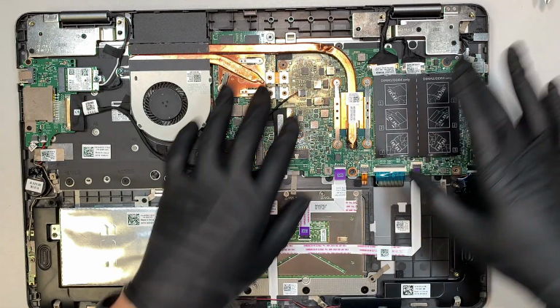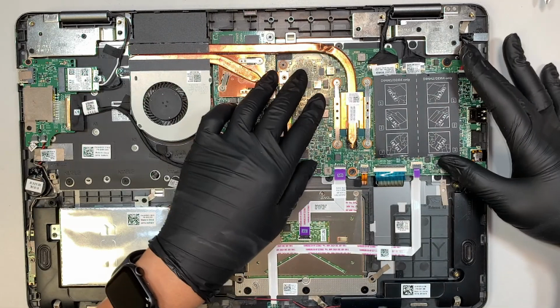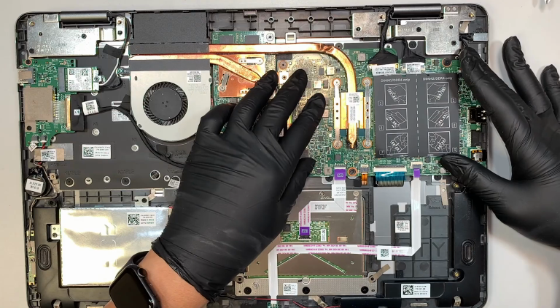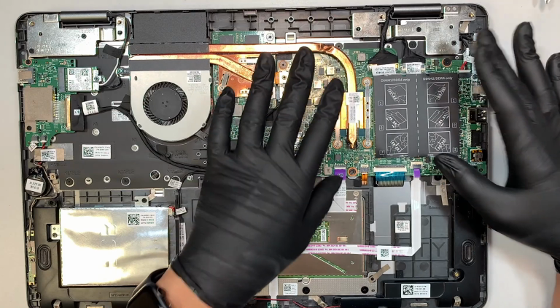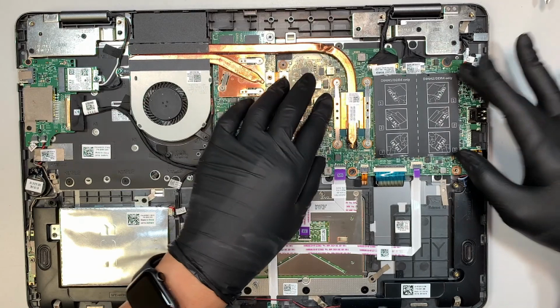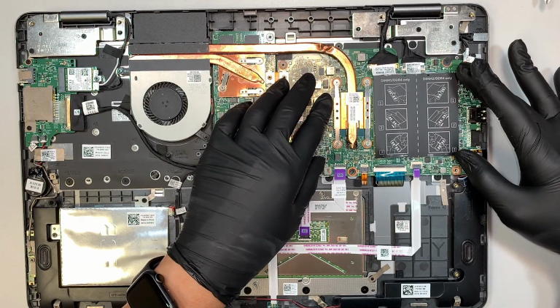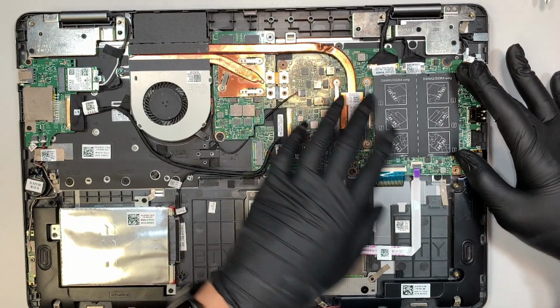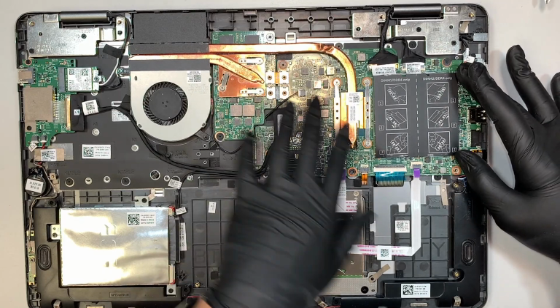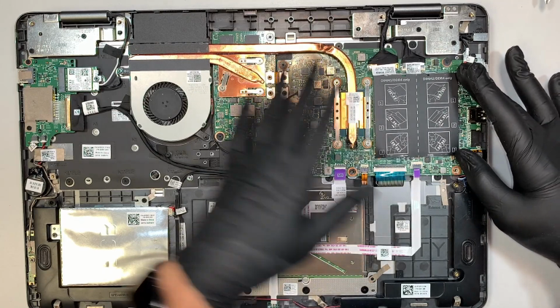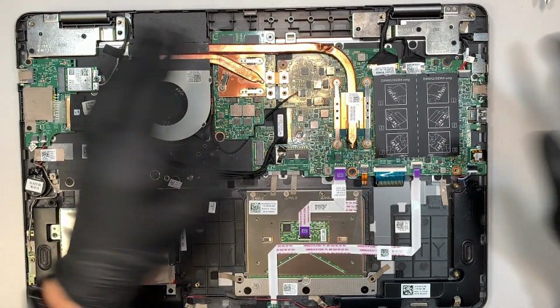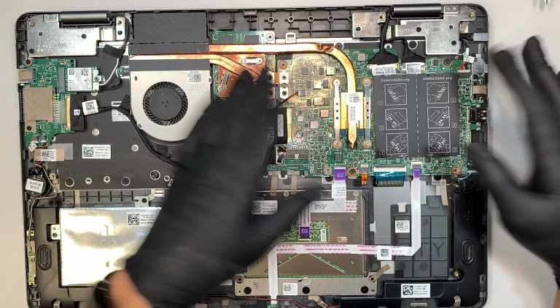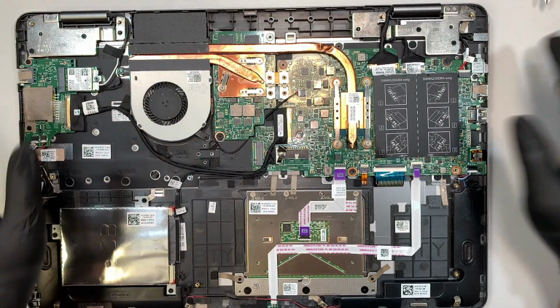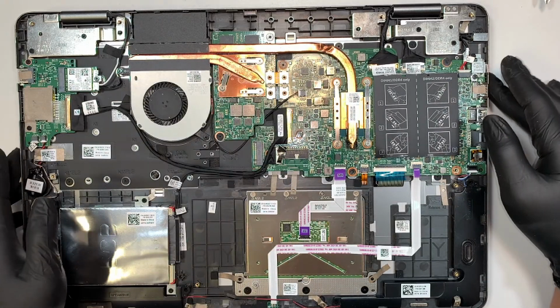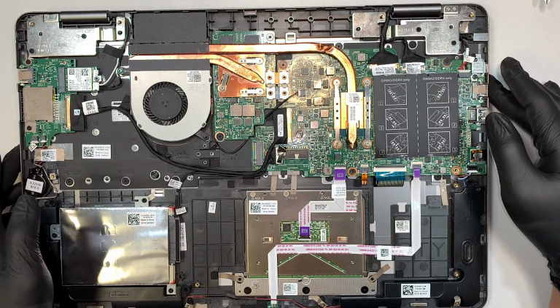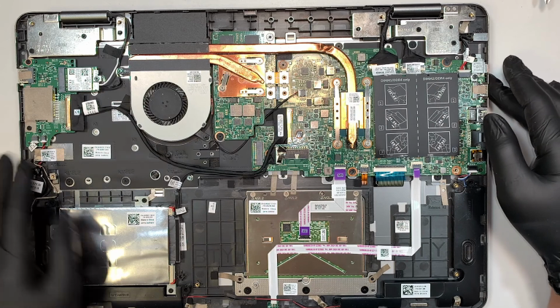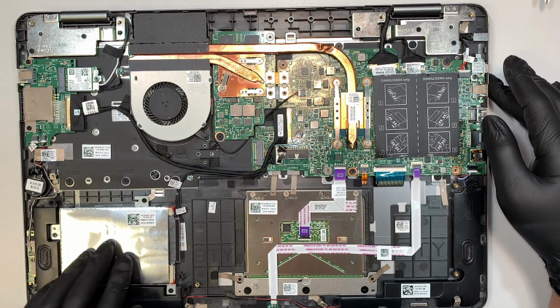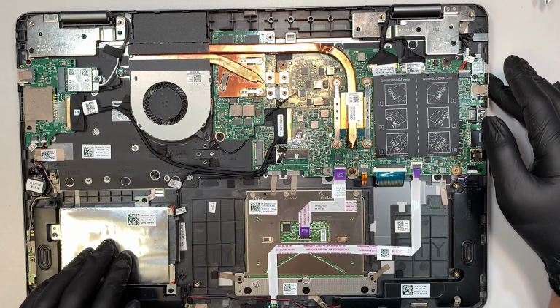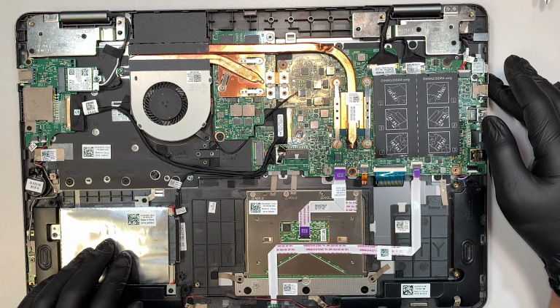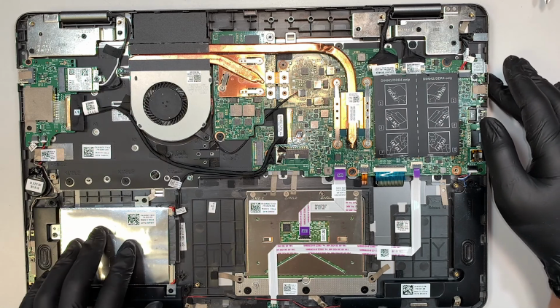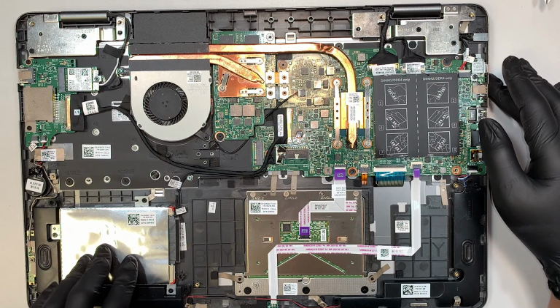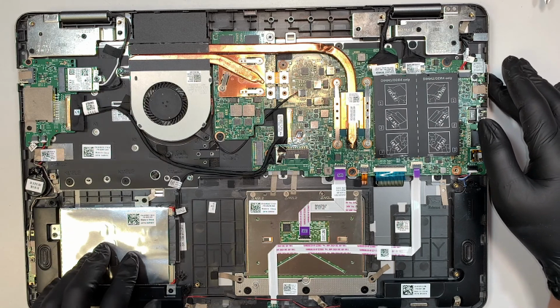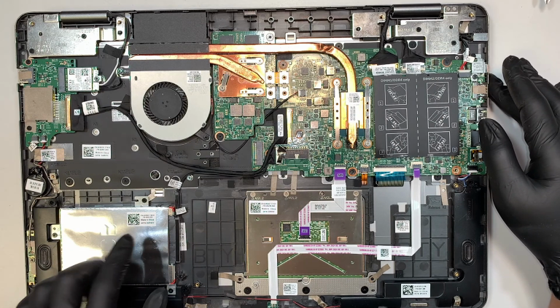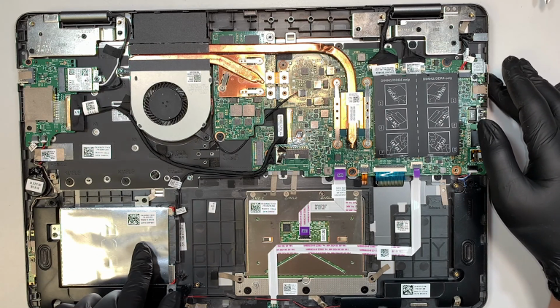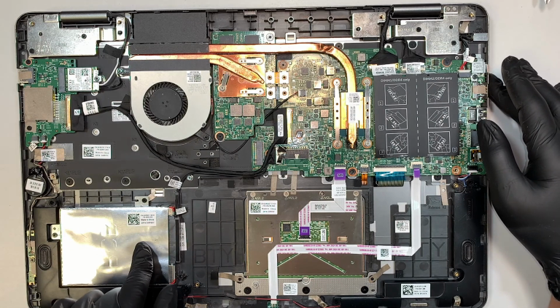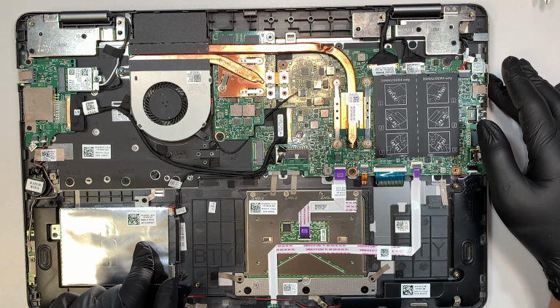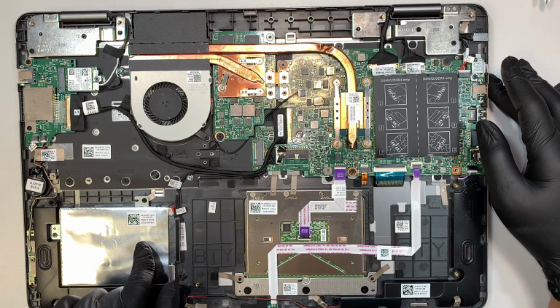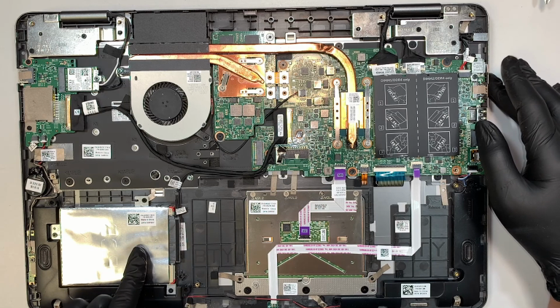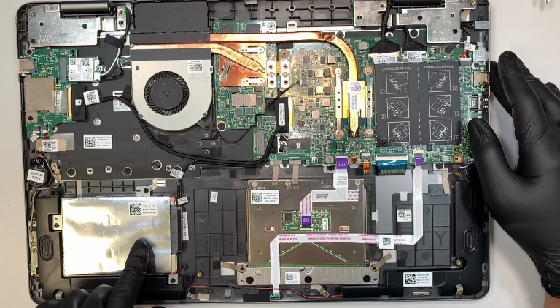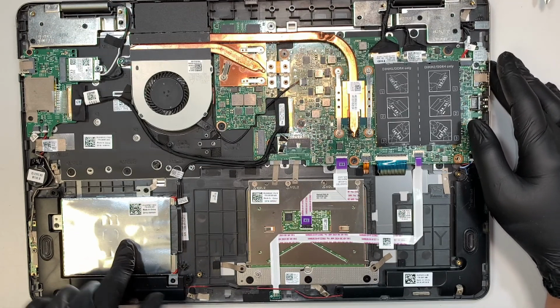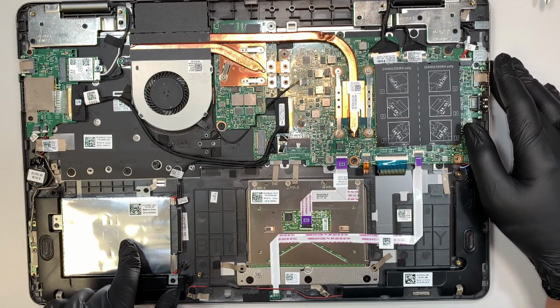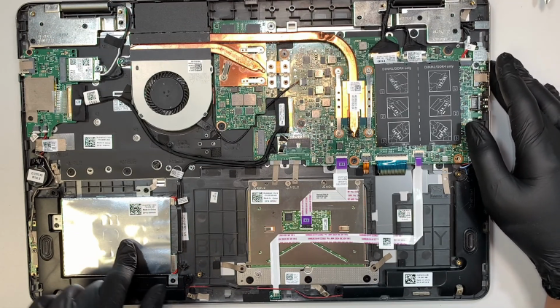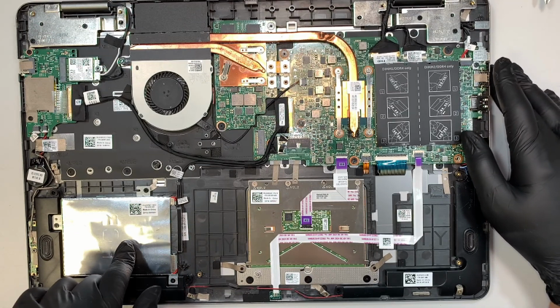Here is your motherboard, which controls everything. The hard drive is at the bottom left corner — this runs on a 2.5-inch hard drive, and you can change it out to a solid state drive.